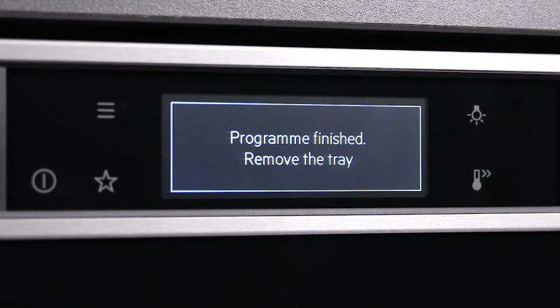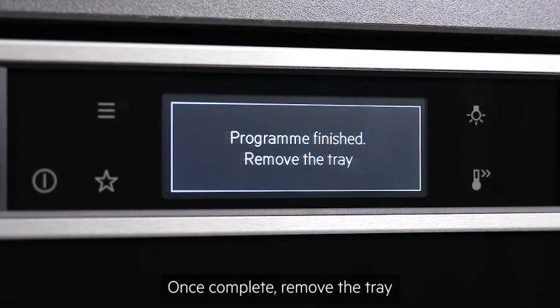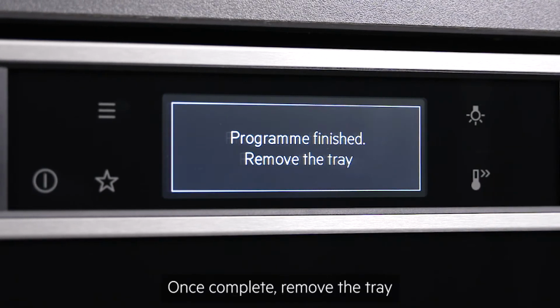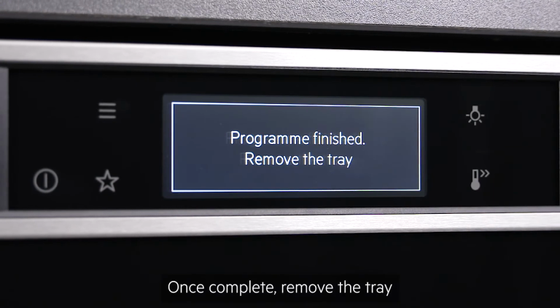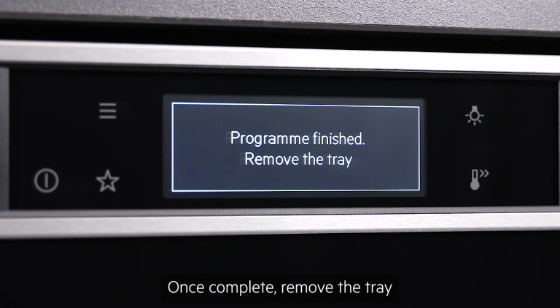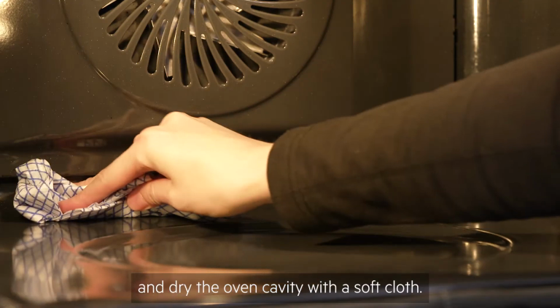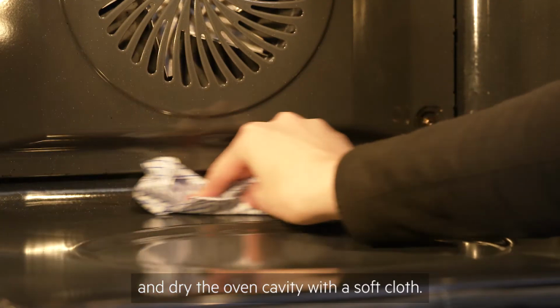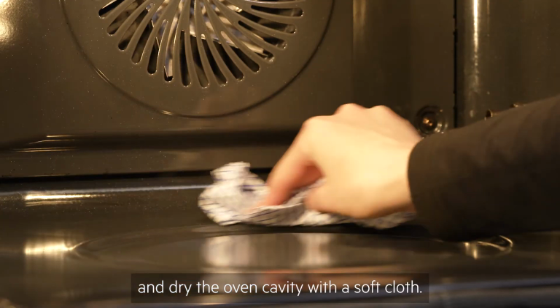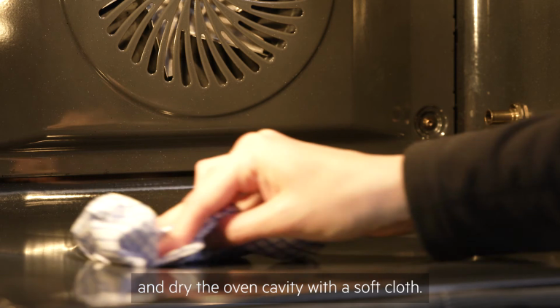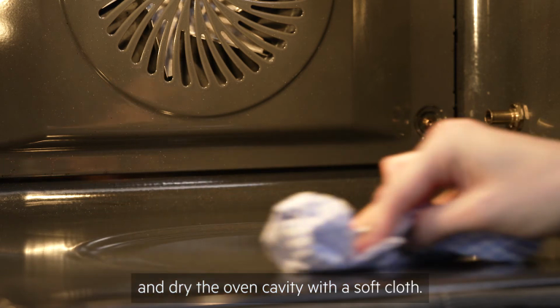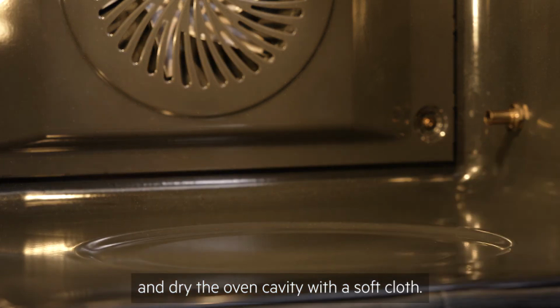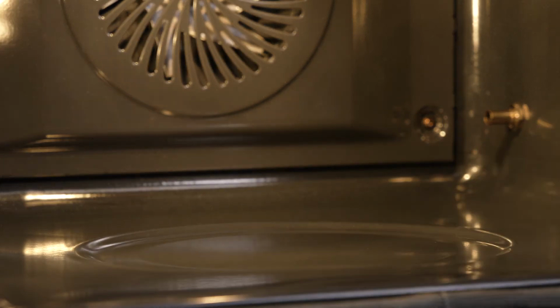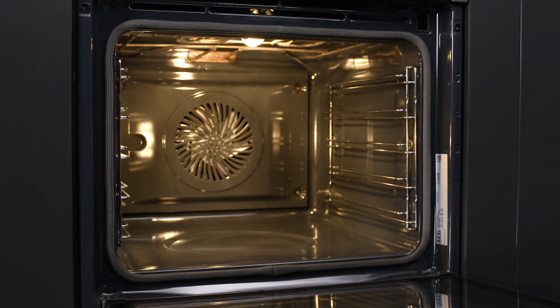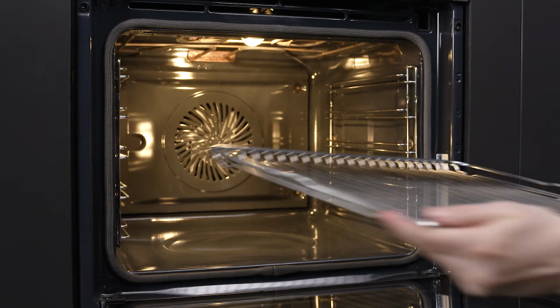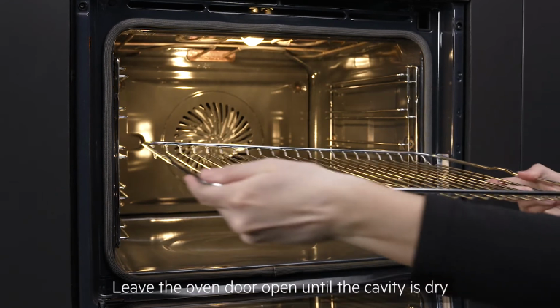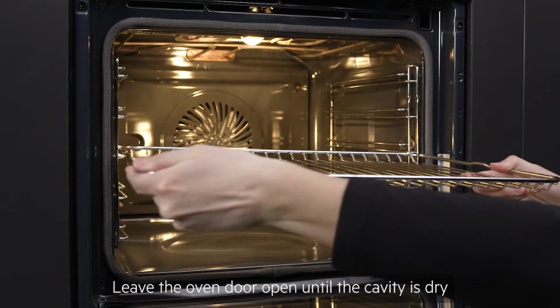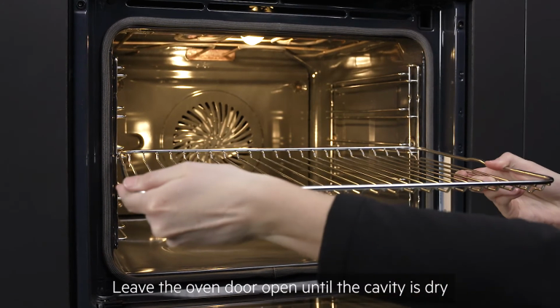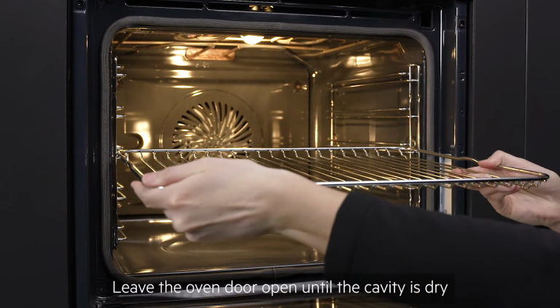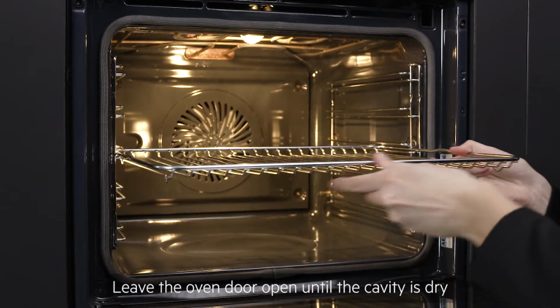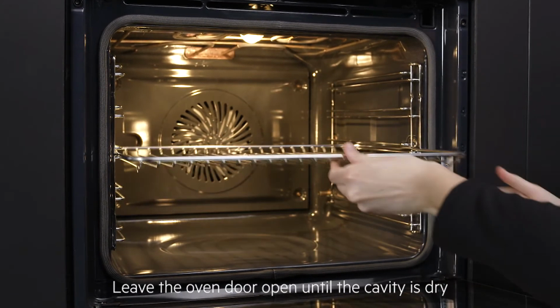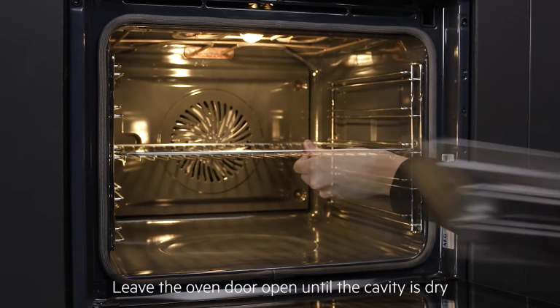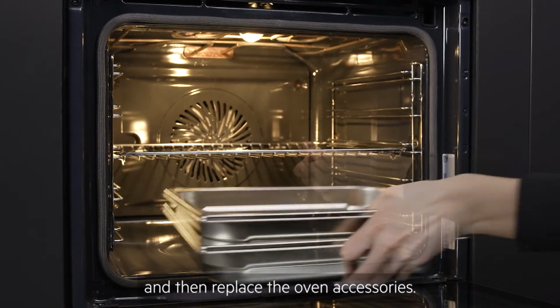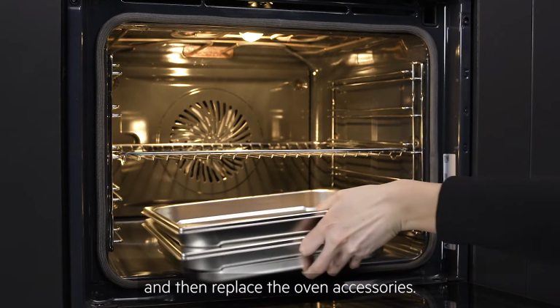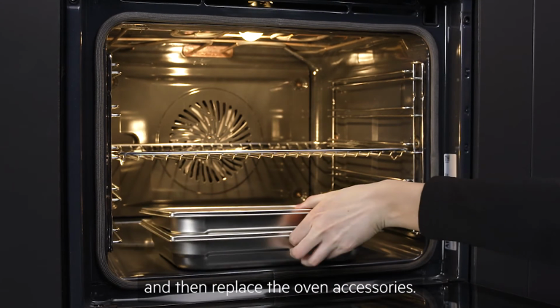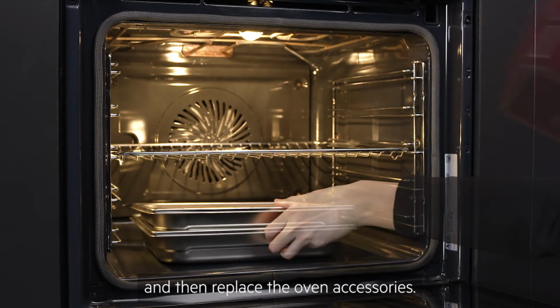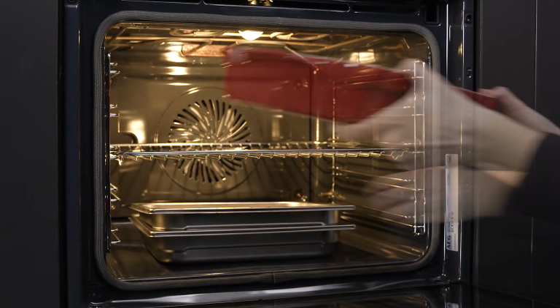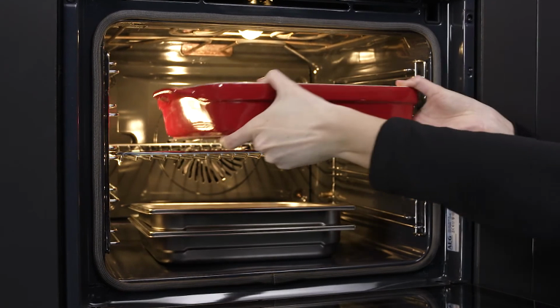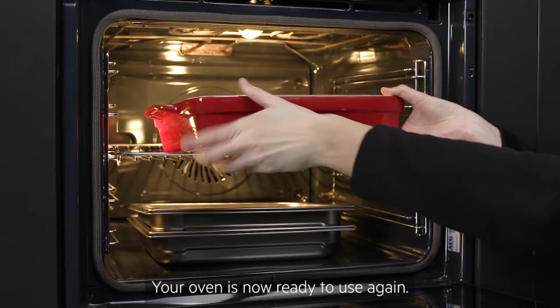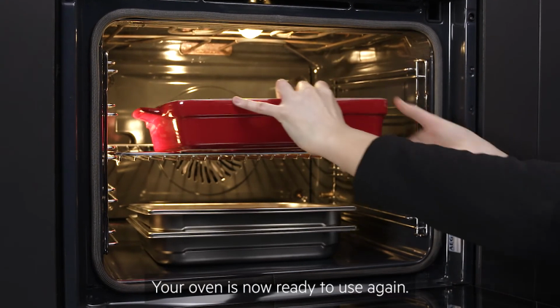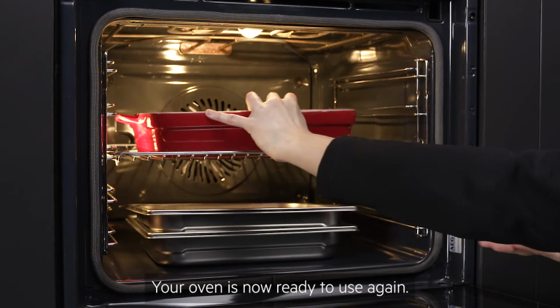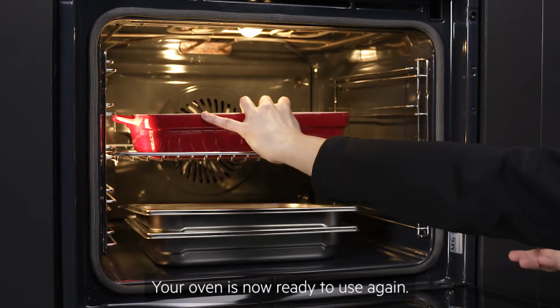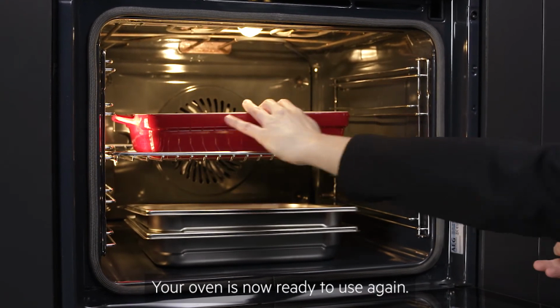Once complete, remove the tray and dry the oven cavity with a soft cloth. Leave the oven door open until the cavity is dry and then replace the oven accessories. Your oven is now ready to use again.